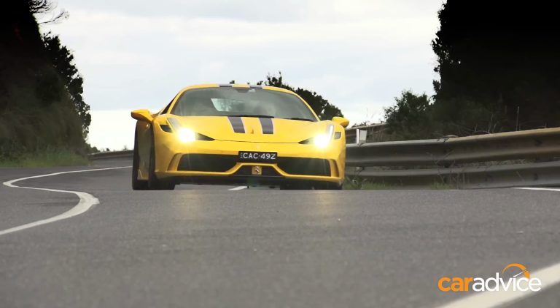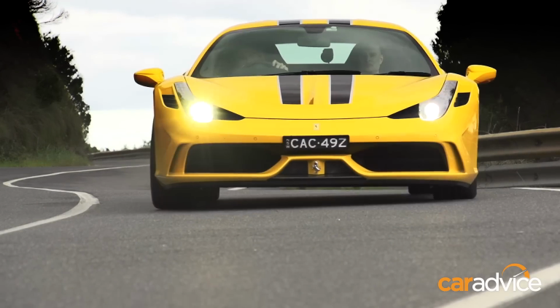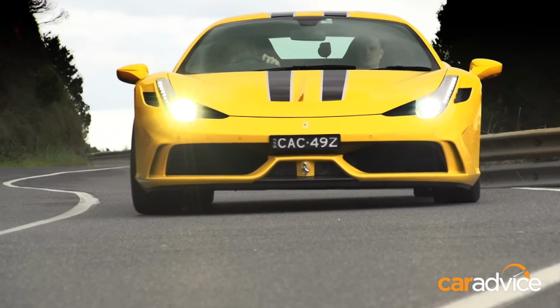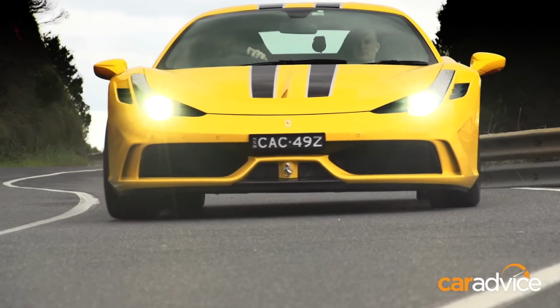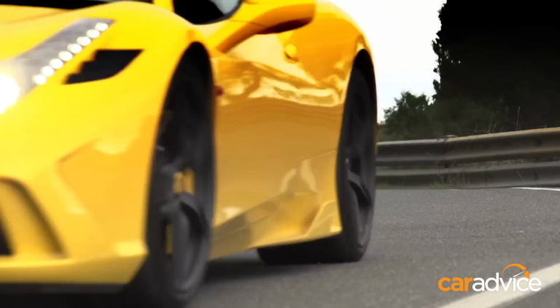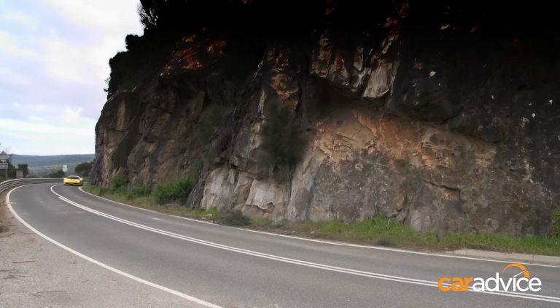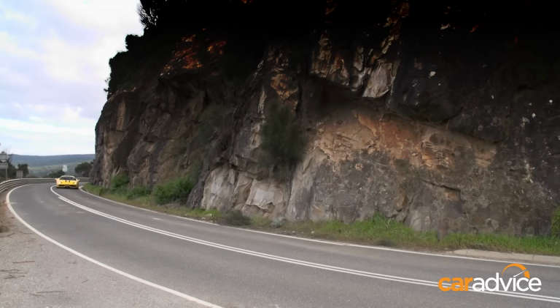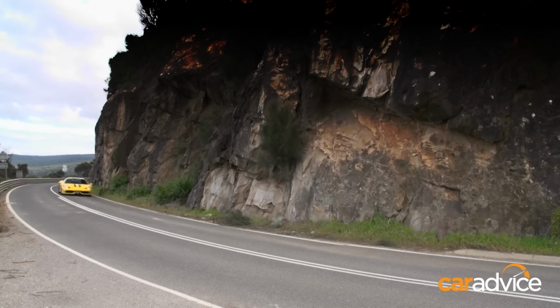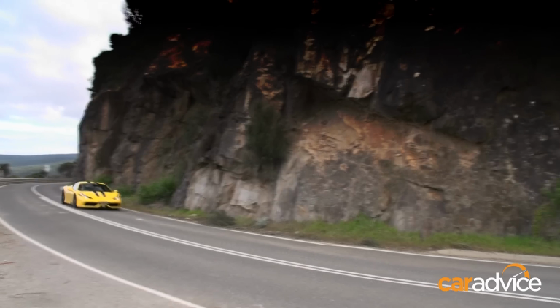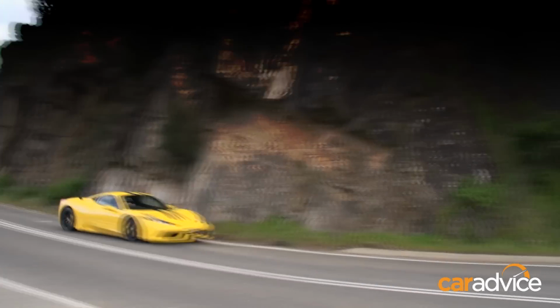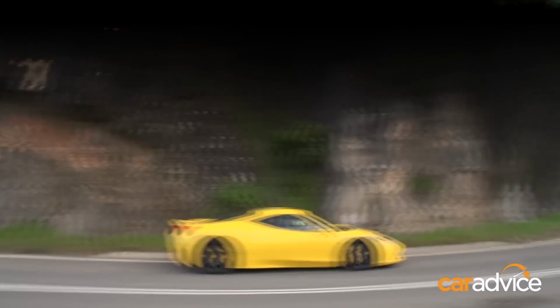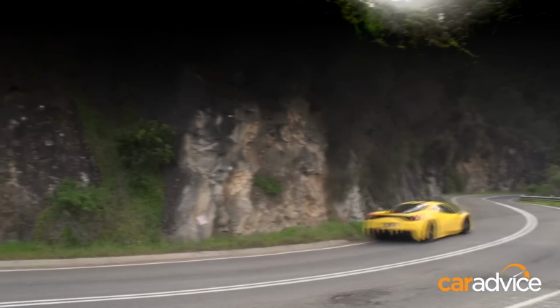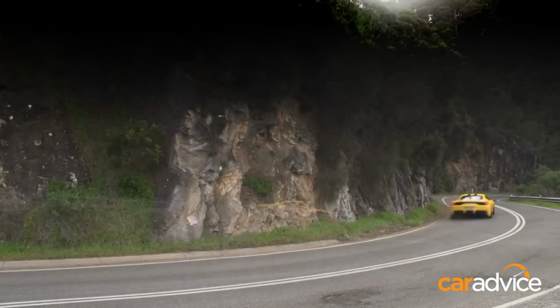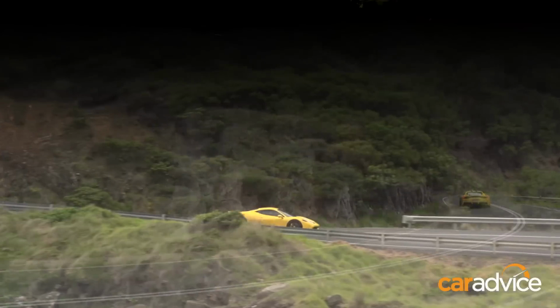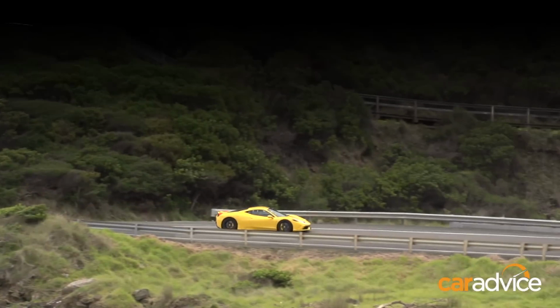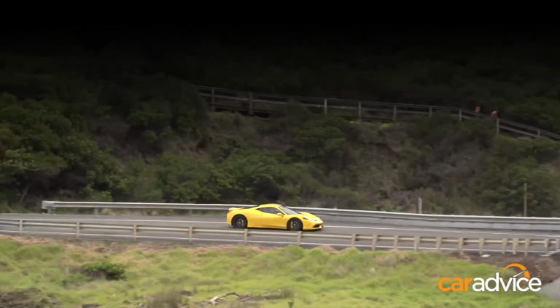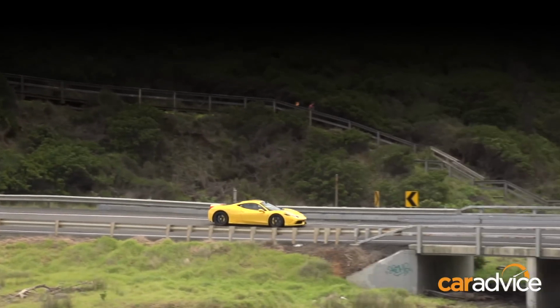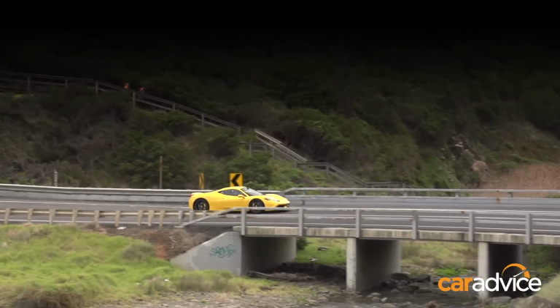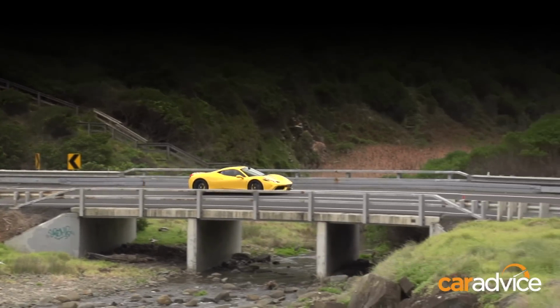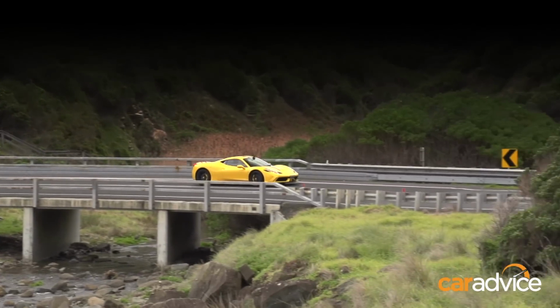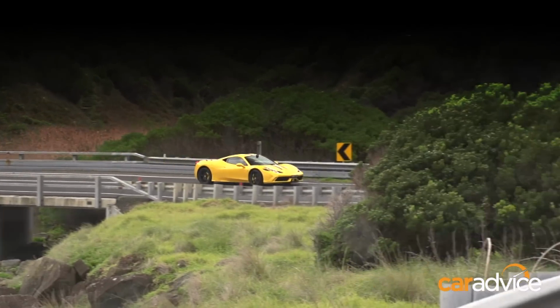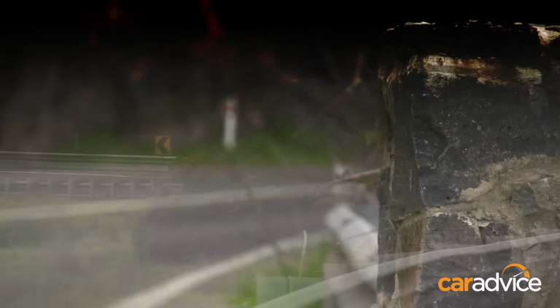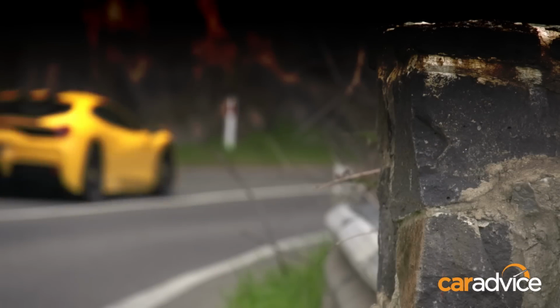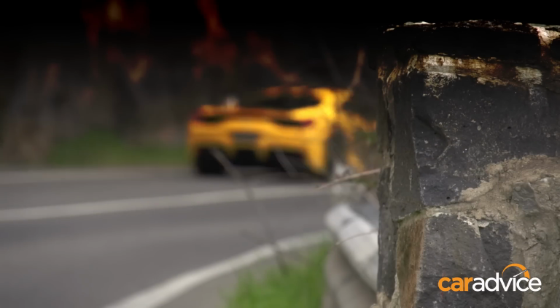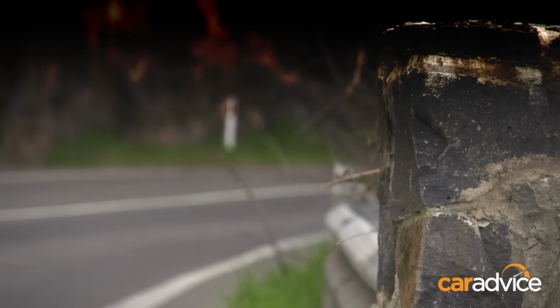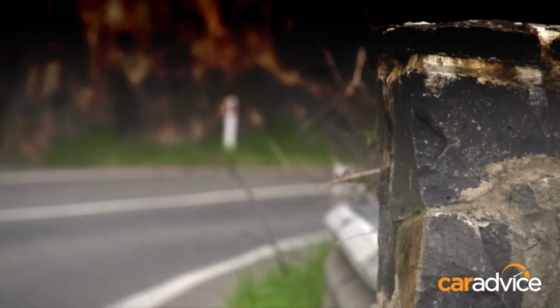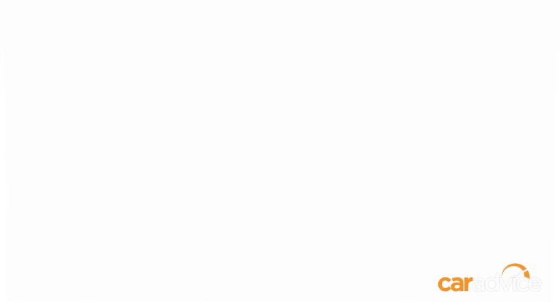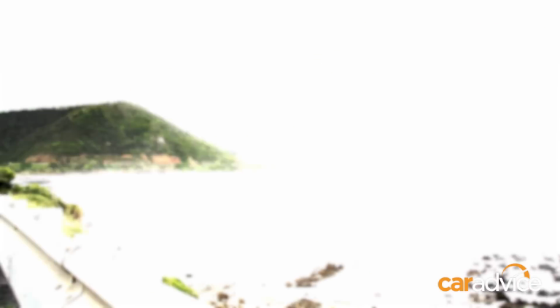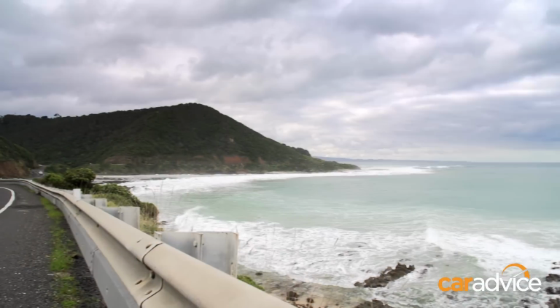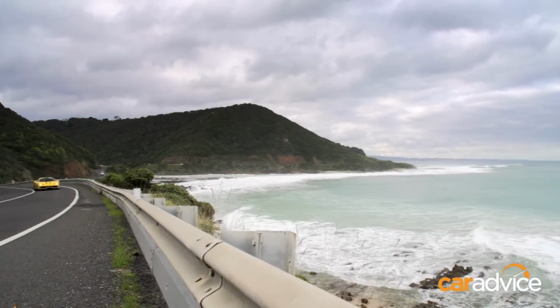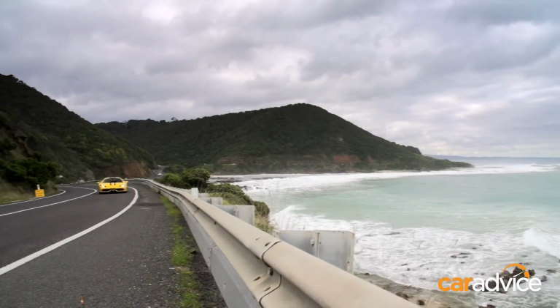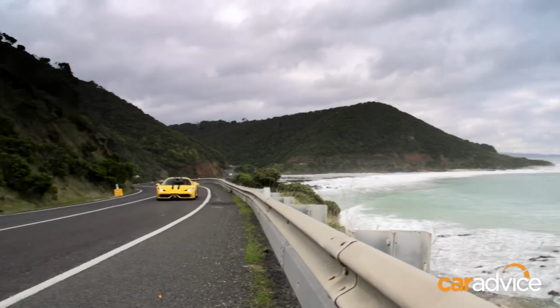Ferrari says the Speciale can lap its Fiorano test track quicker than the old Enzo hypercar. Take the benchmark 0-100 sprint and the Speciale is 6 tenths quicker than the 430 Scuderia and half a second quicker than the Italia.